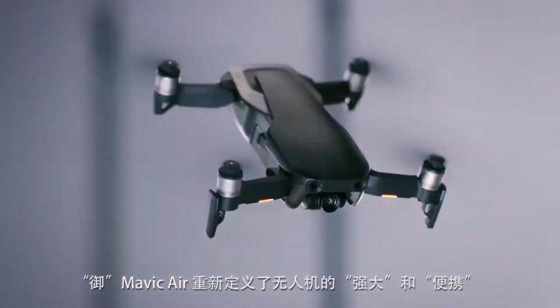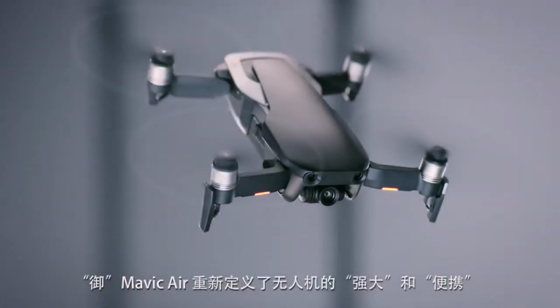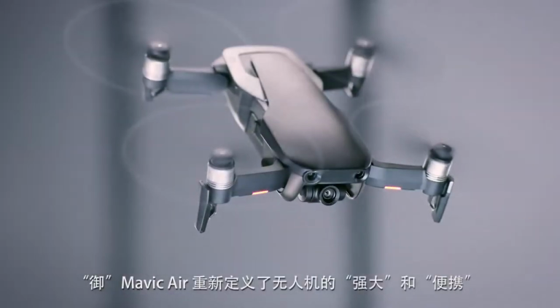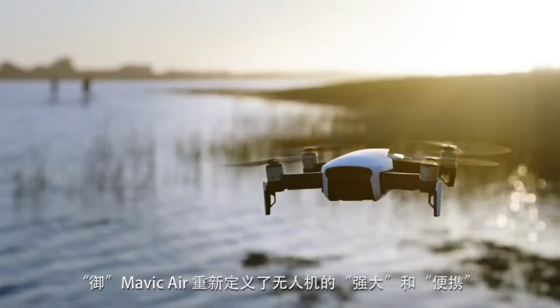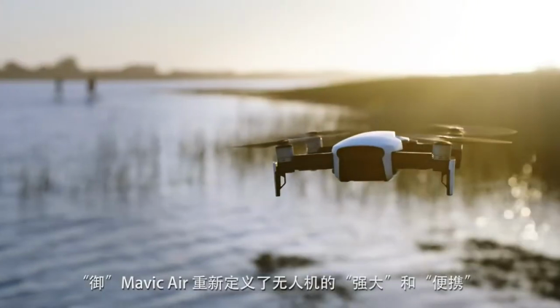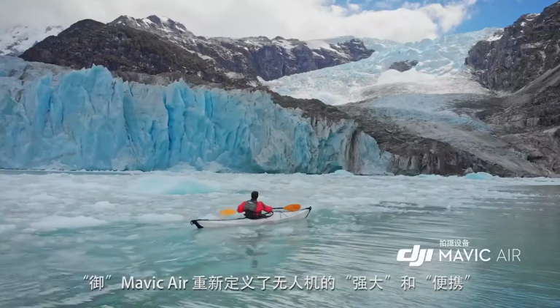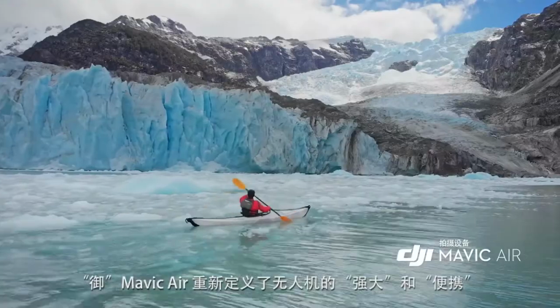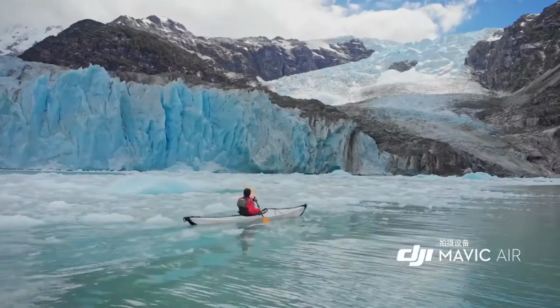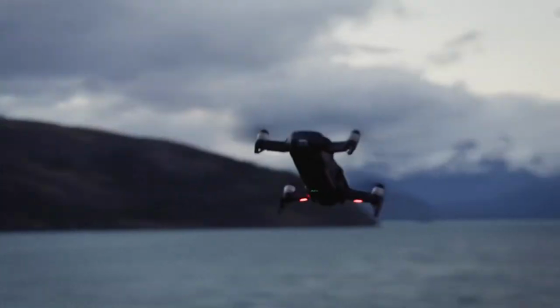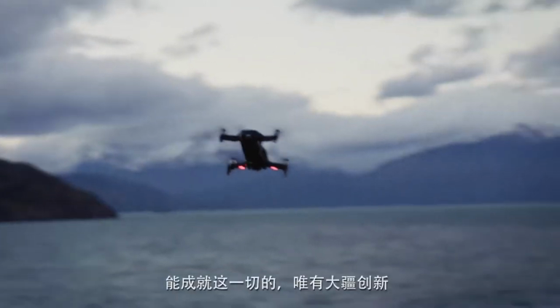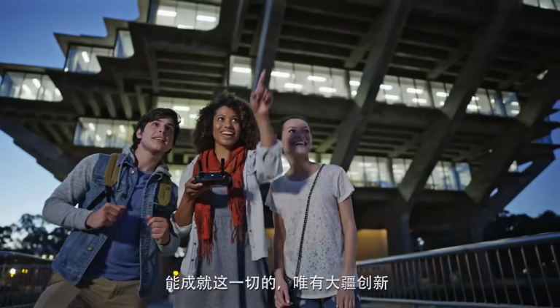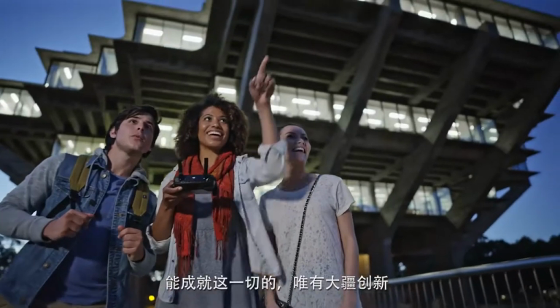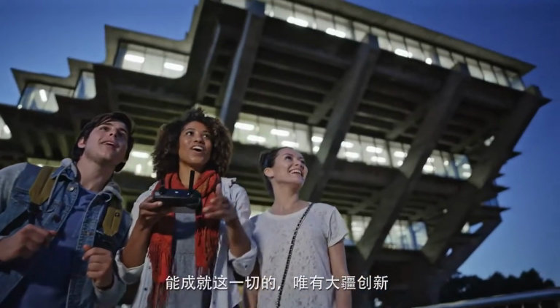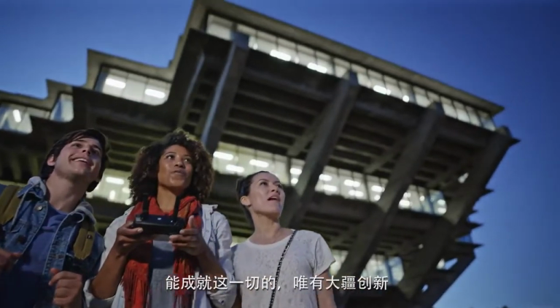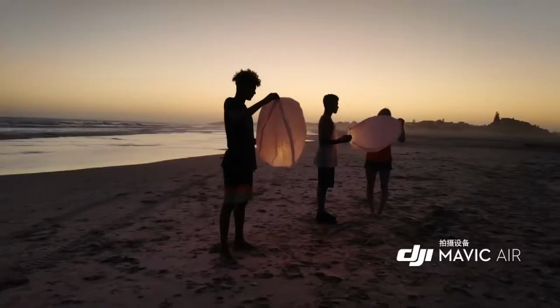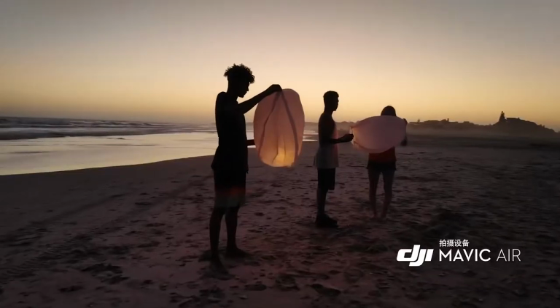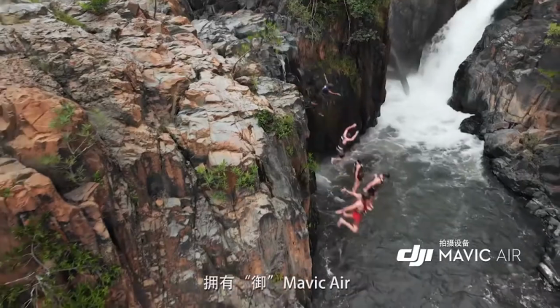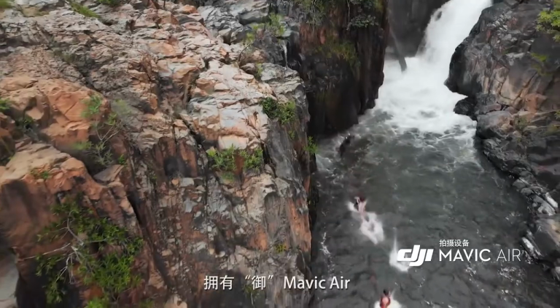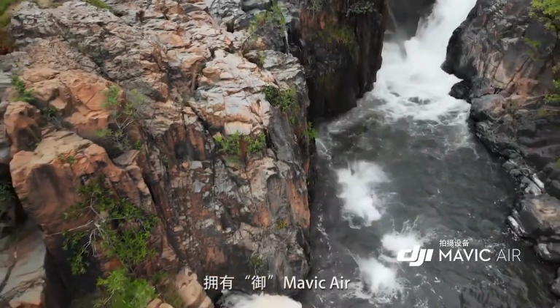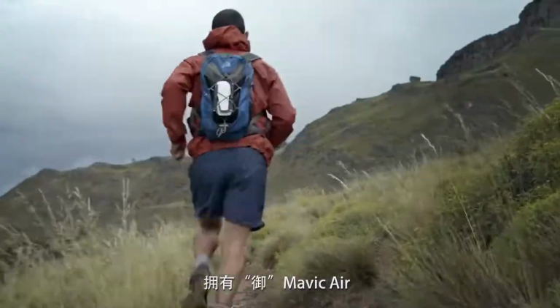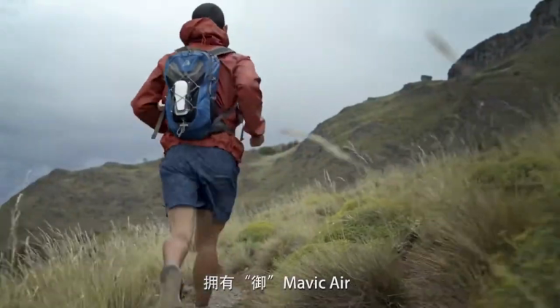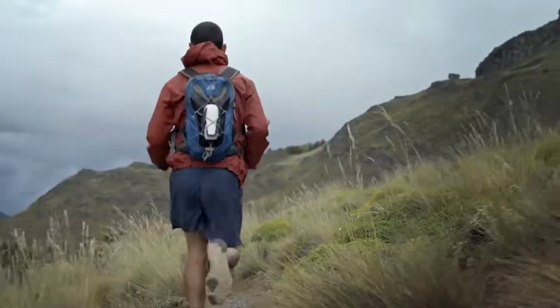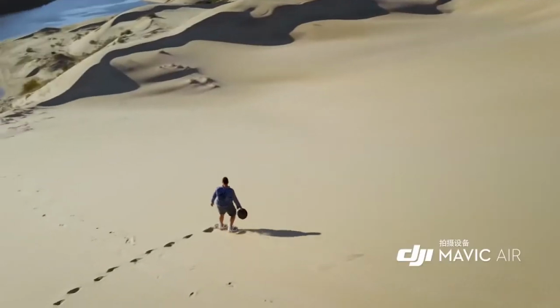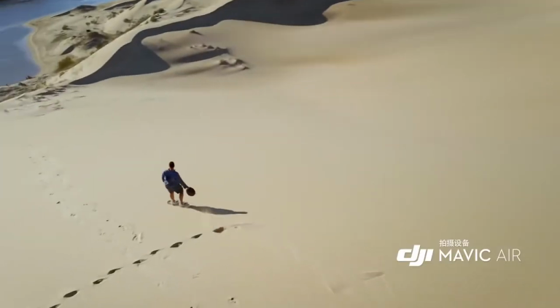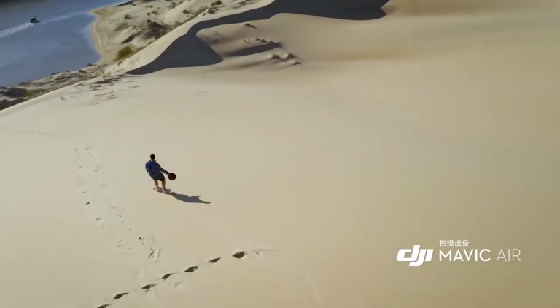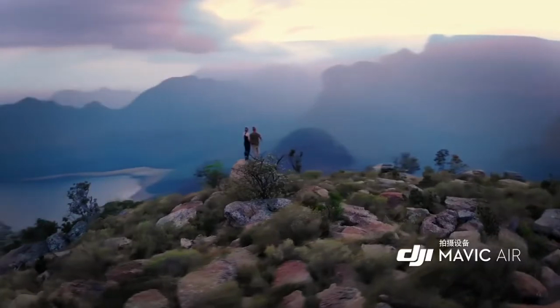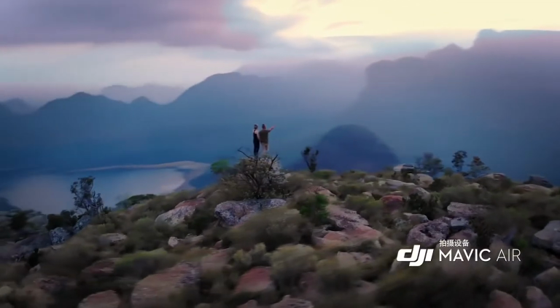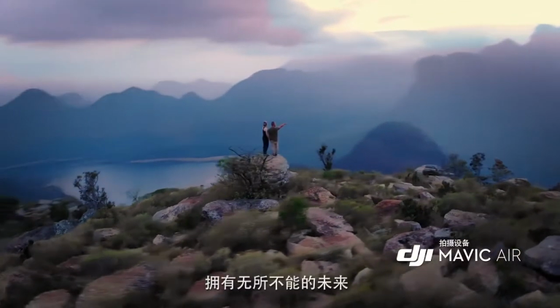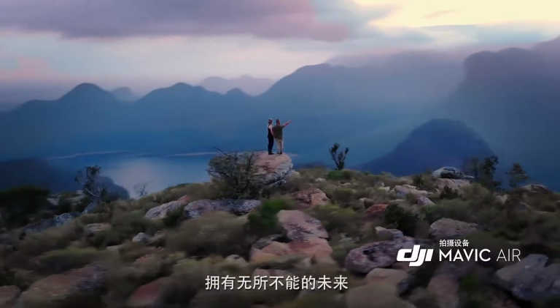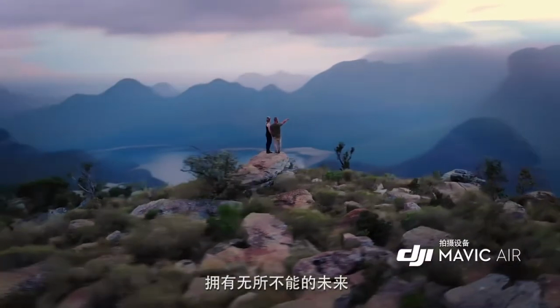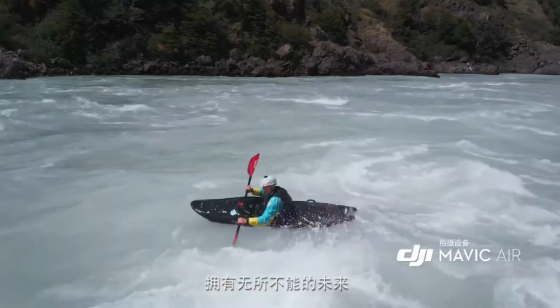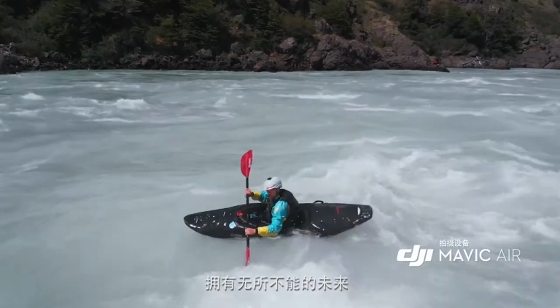Mavic Air redefines power and portability in a way that only DJI can make possible. And with the Mavic Air in your hands, it will feel like anything is possible.